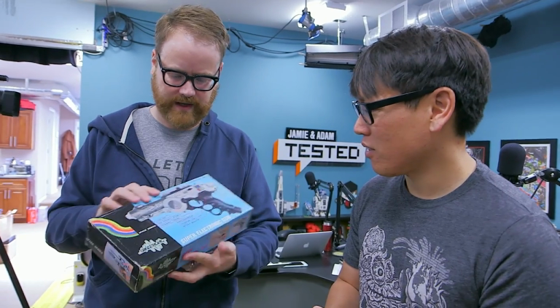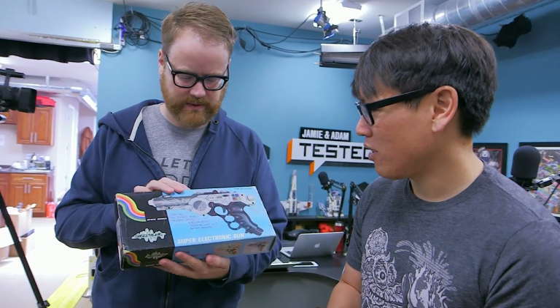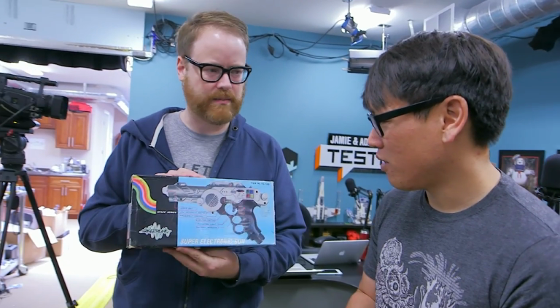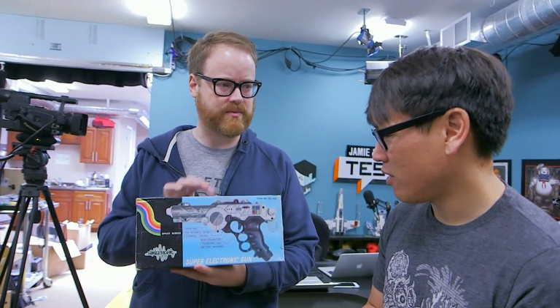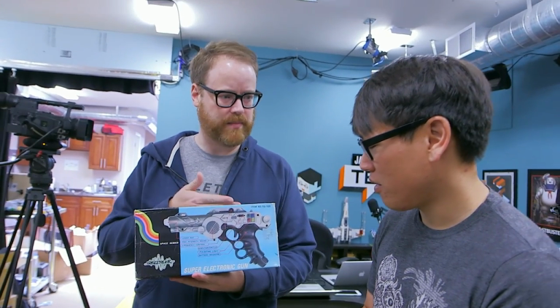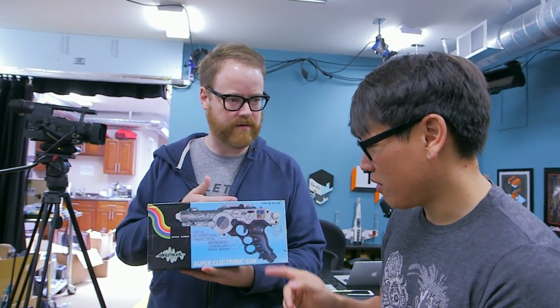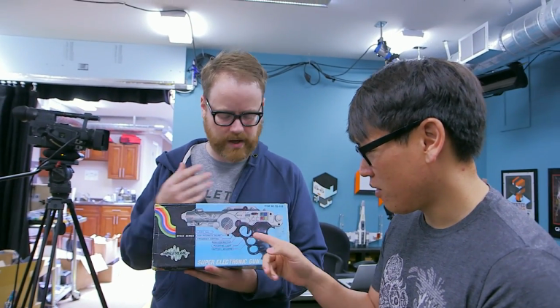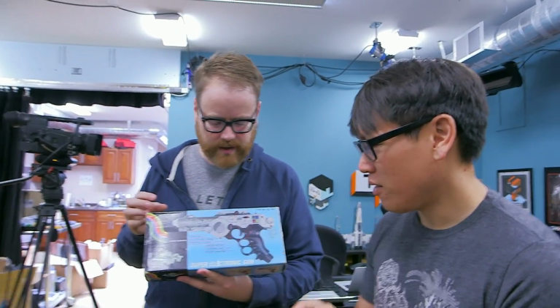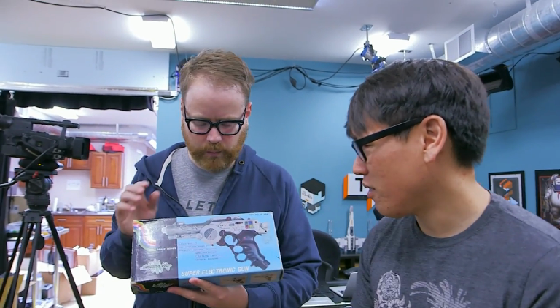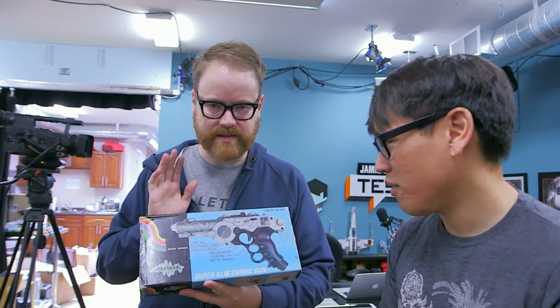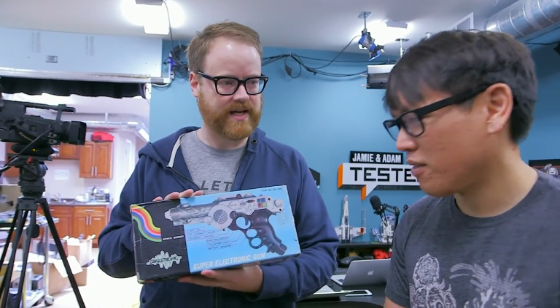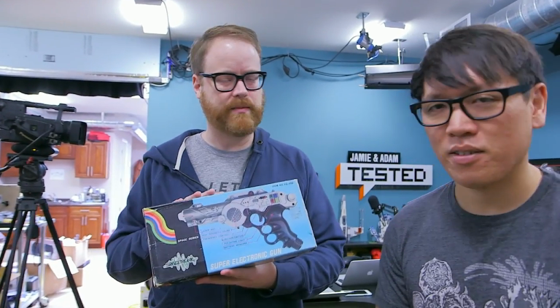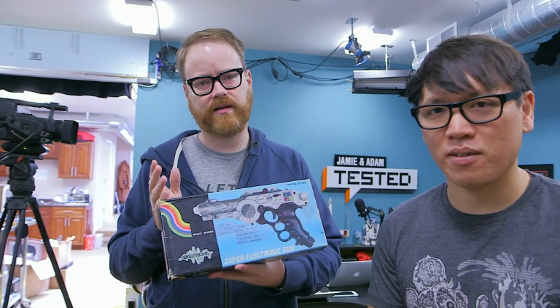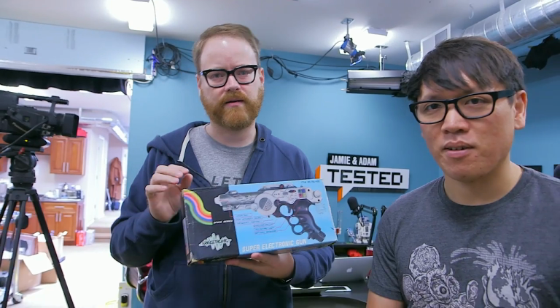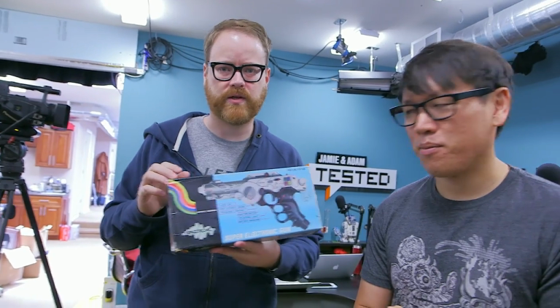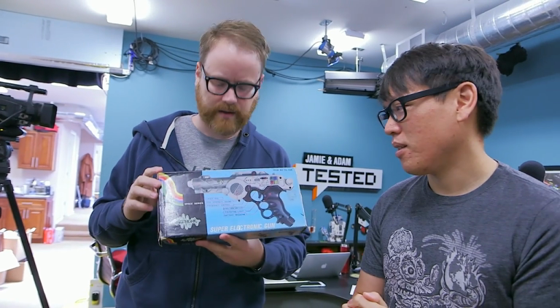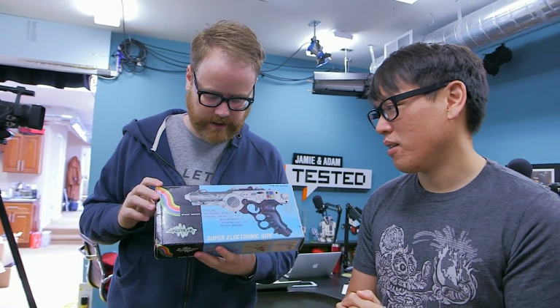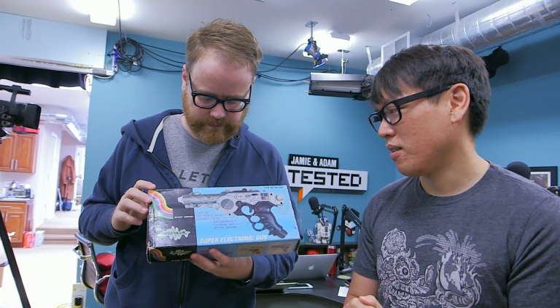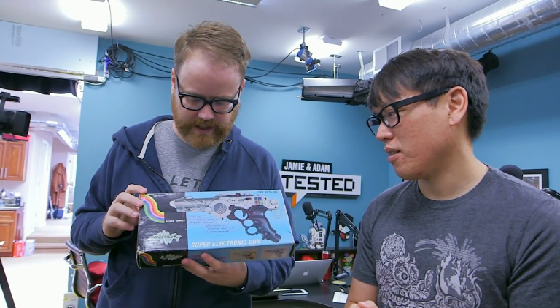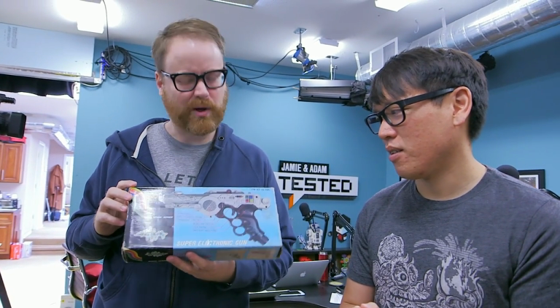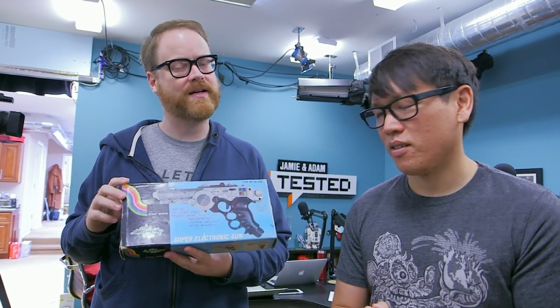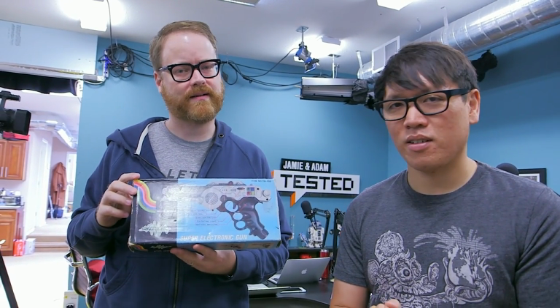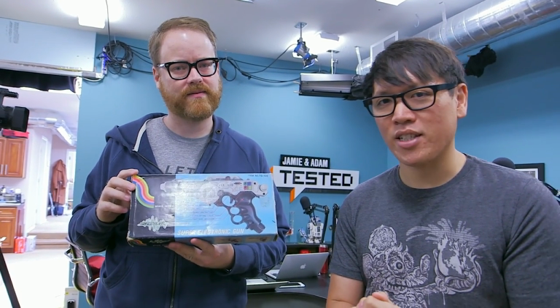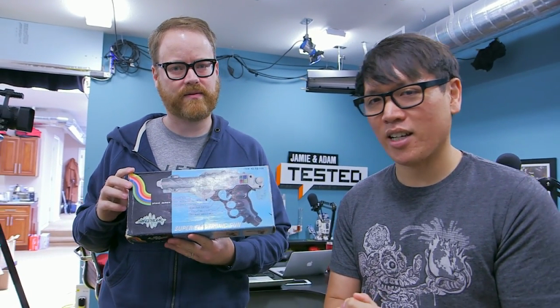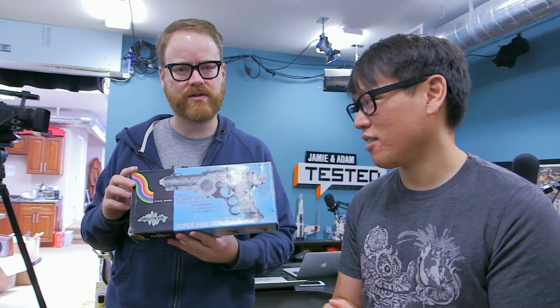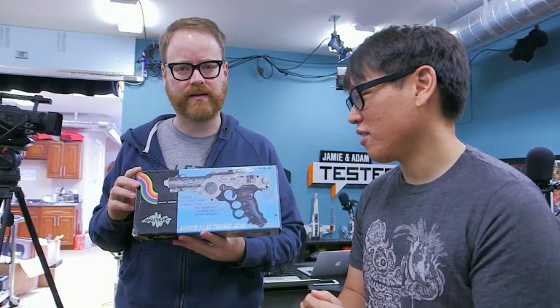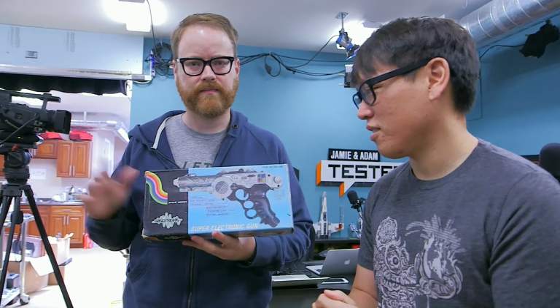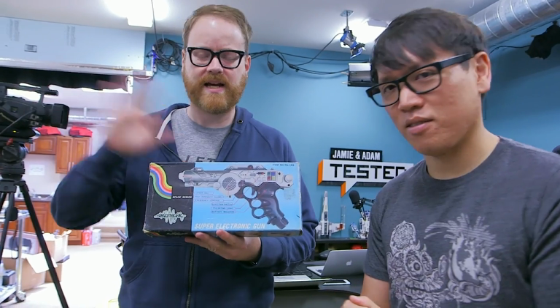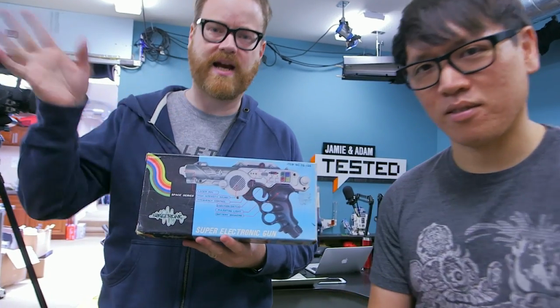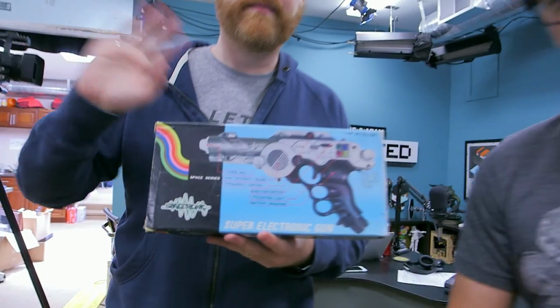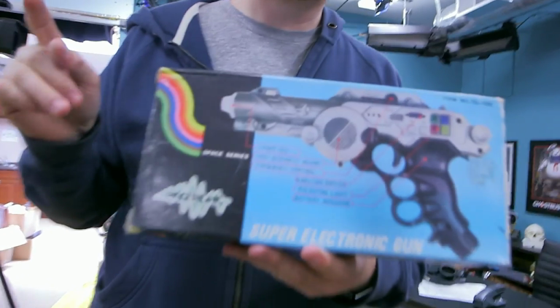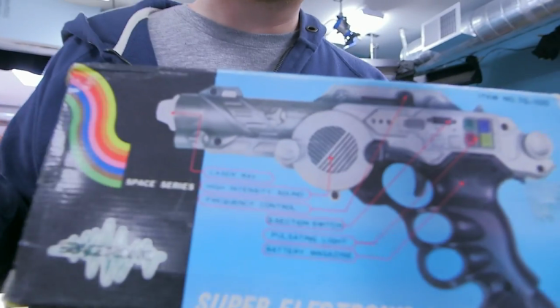One of the very first replicas he built when he was but a young lad was based on this very pistol — and that is correct. We talked about it on the podcast and in the Blade Runner video. We'll definitely take this to him. He's not here today, but I think he'll be pretty excited. Thanks so much, Zack! See you guys next time — mailbag!